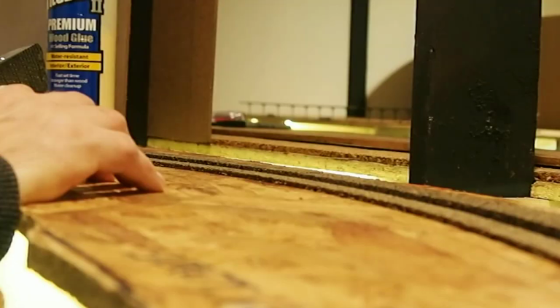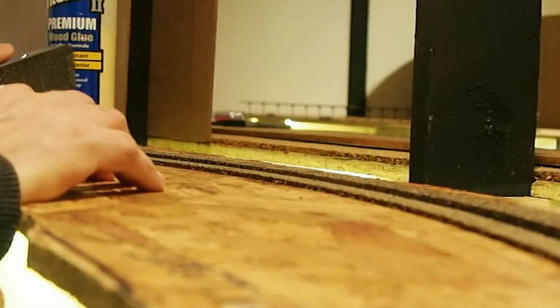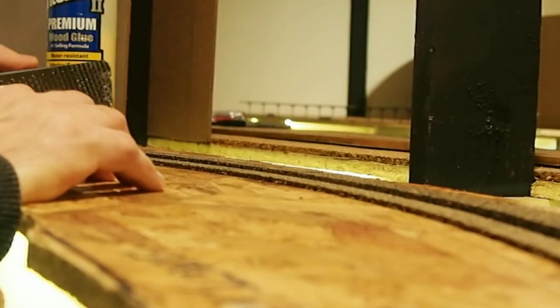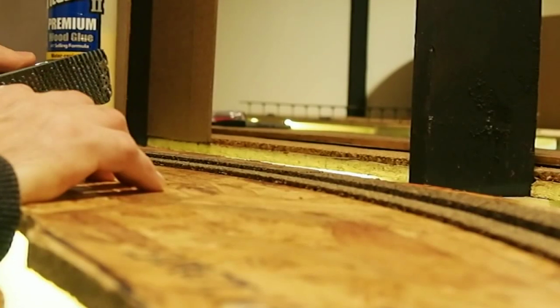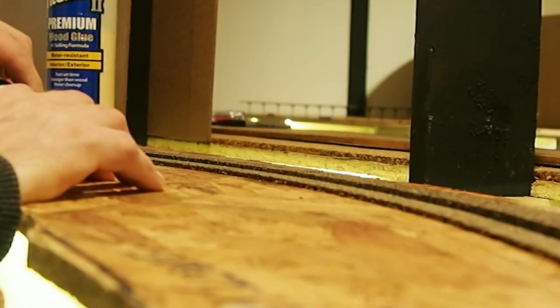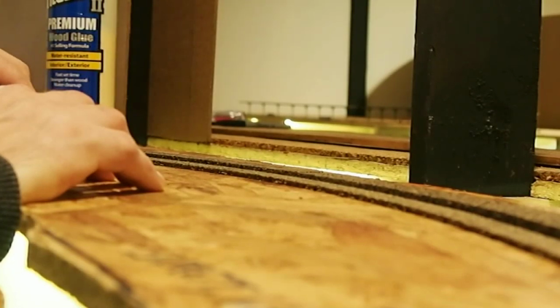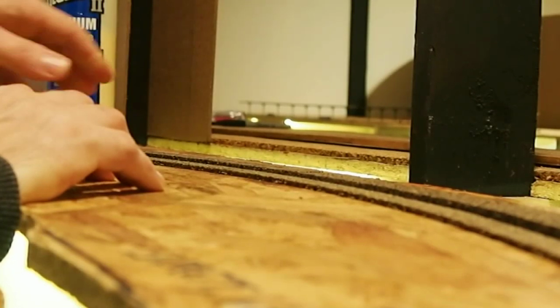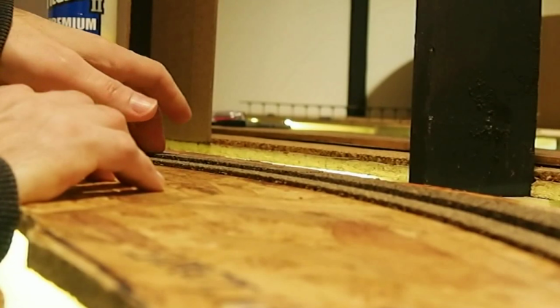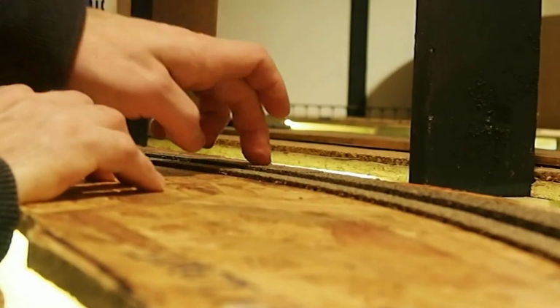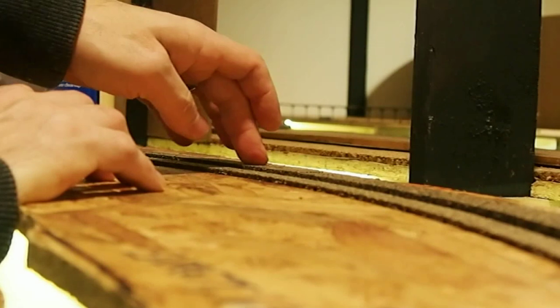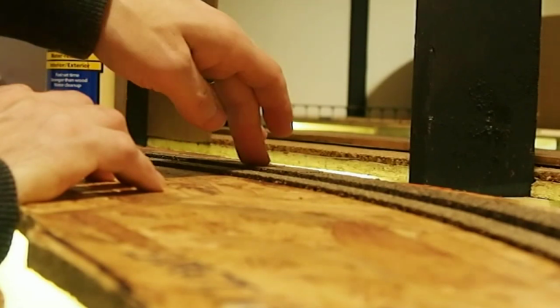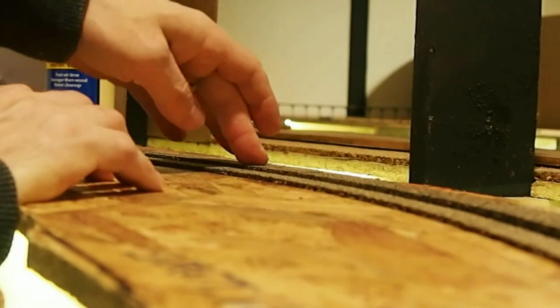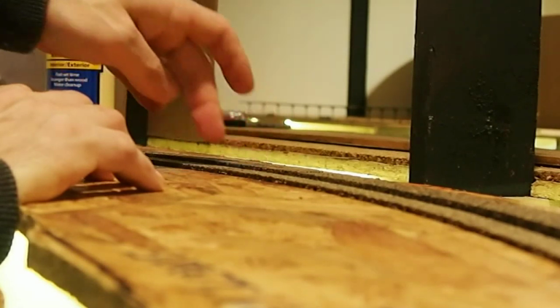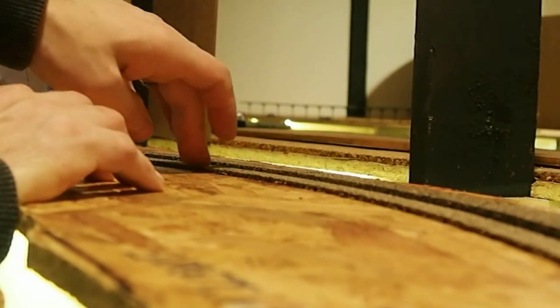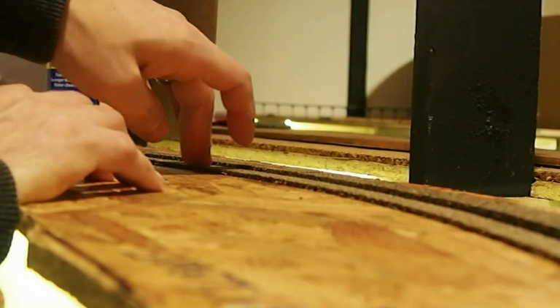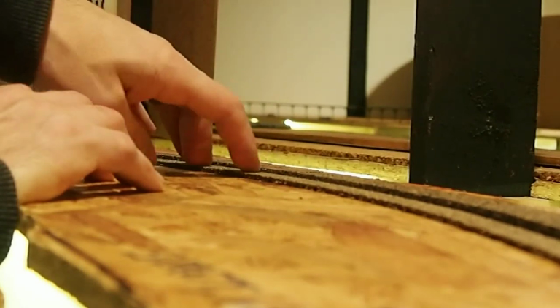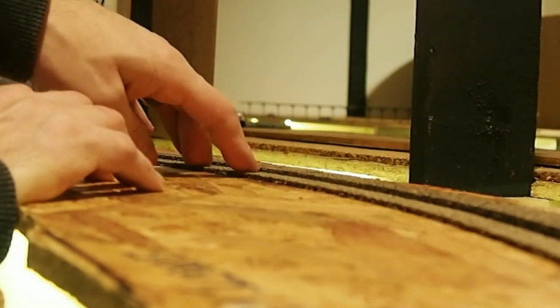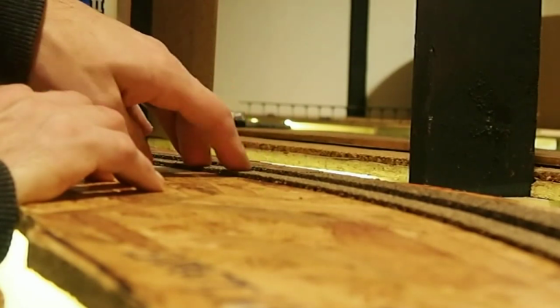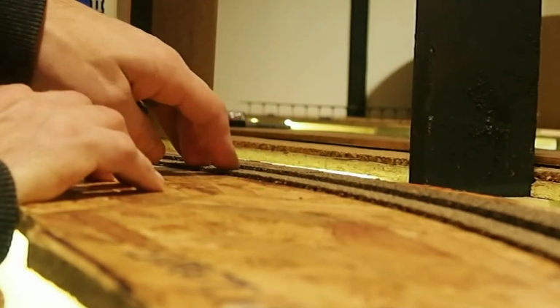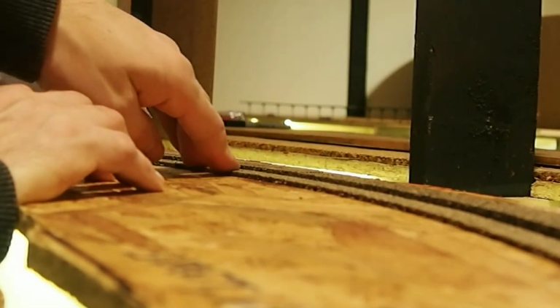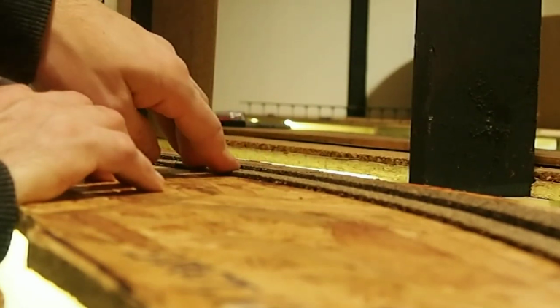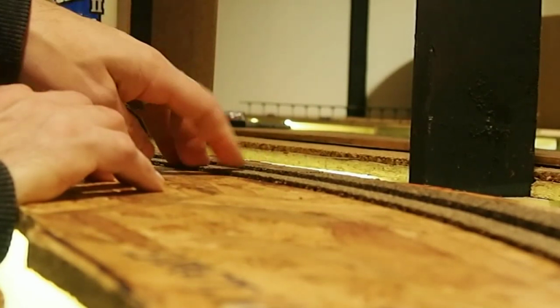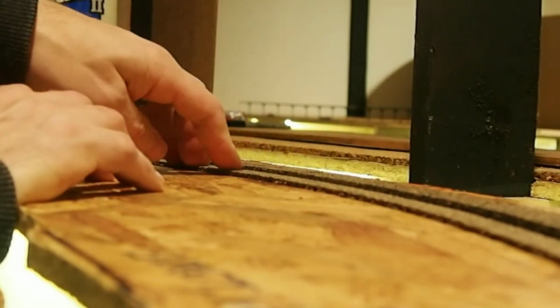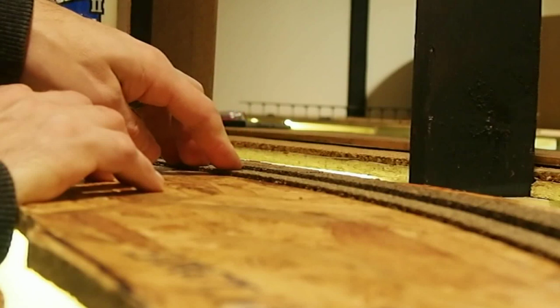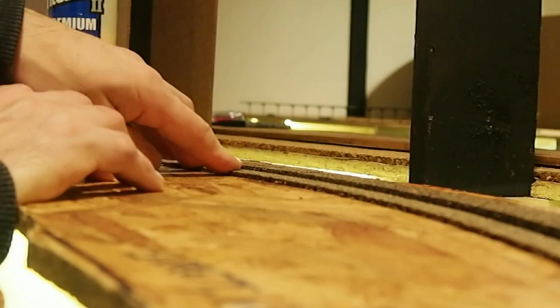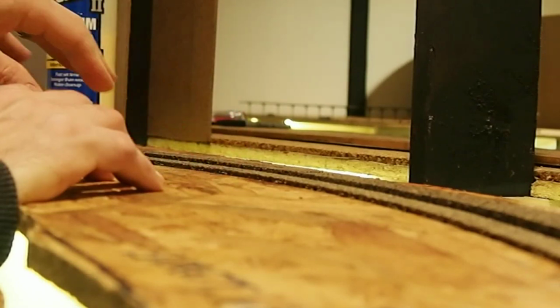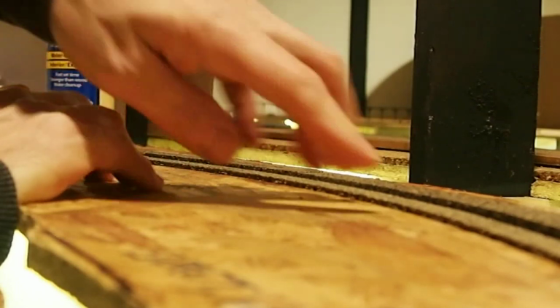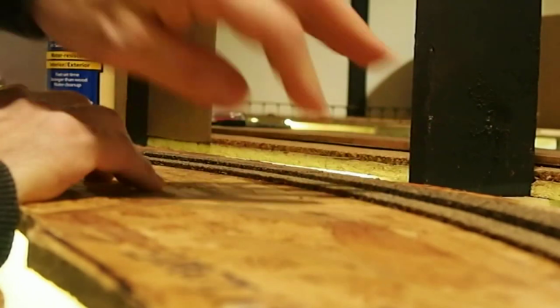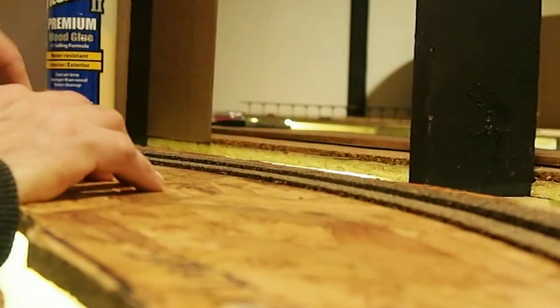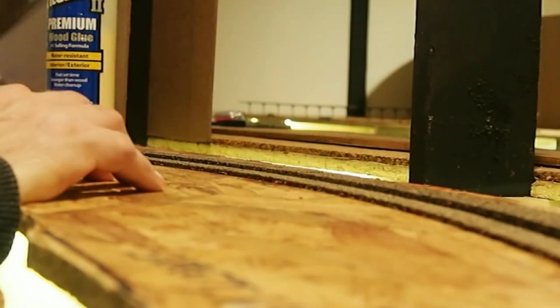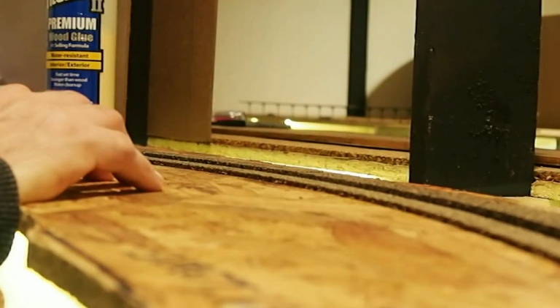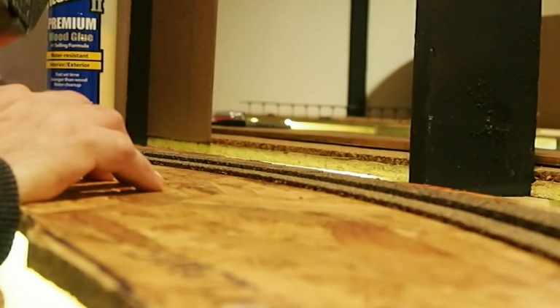One thing to note: on the prototype, it's actually the outer edge that goes higher rather than the inside edge going lower. But honestly, that's just our dirty little secret — nobody's going to notice on your layout.